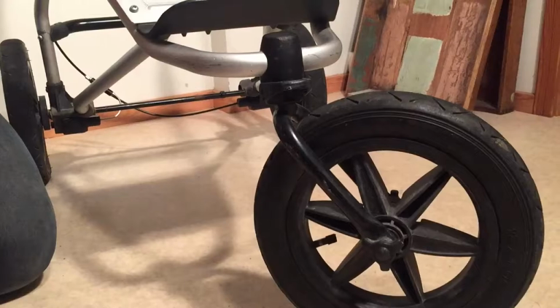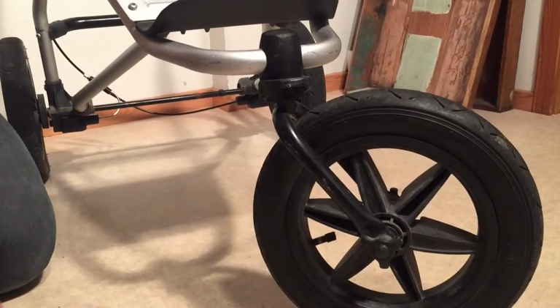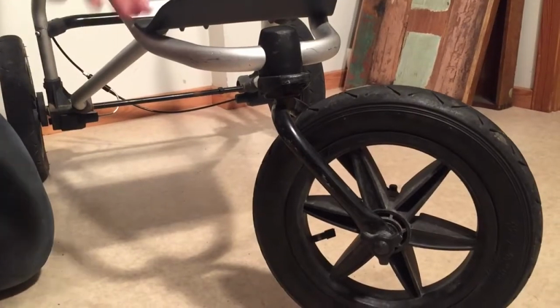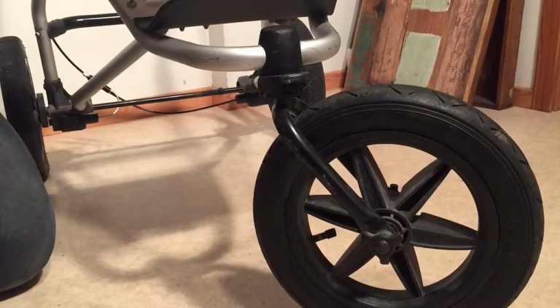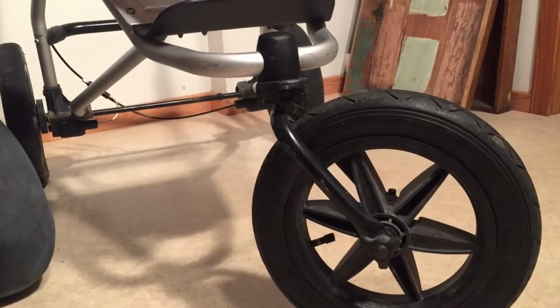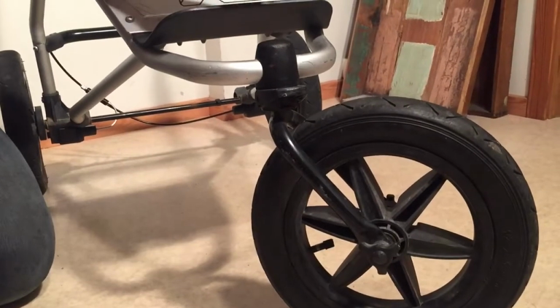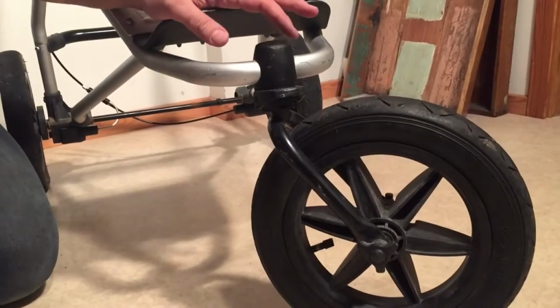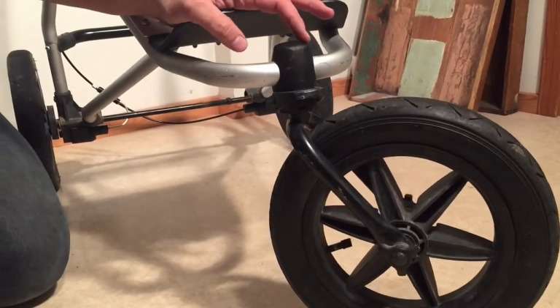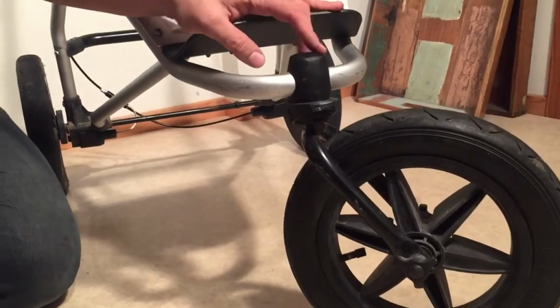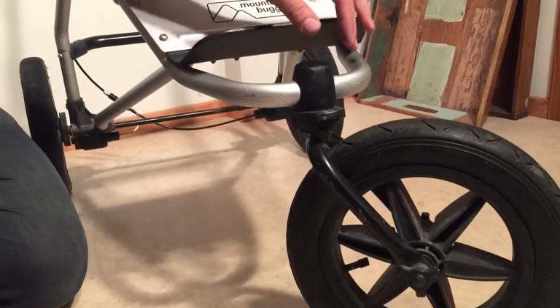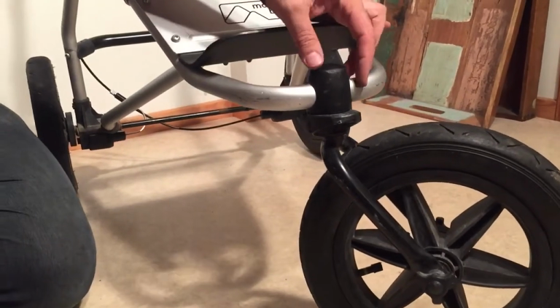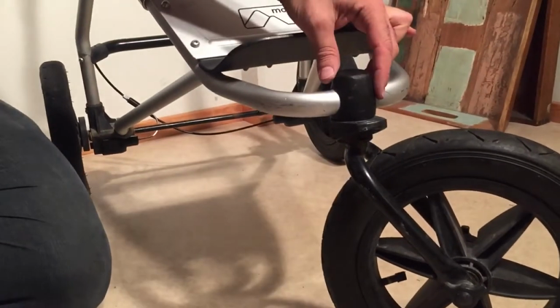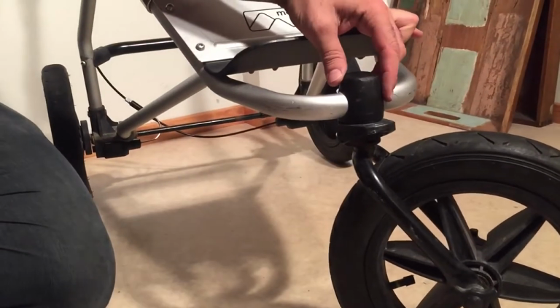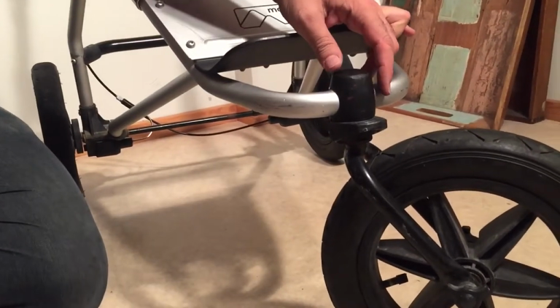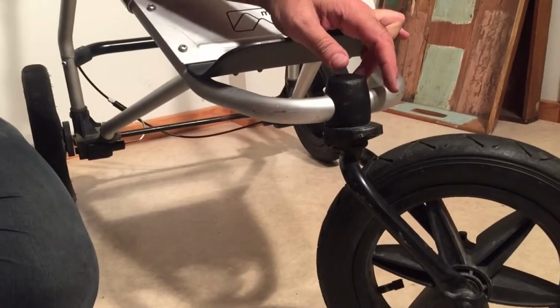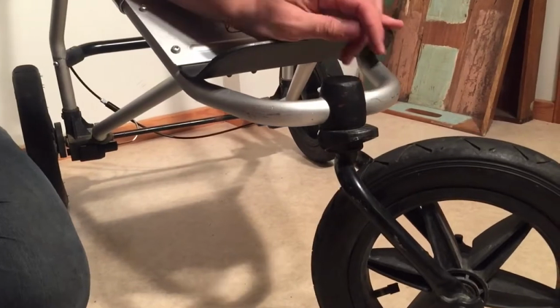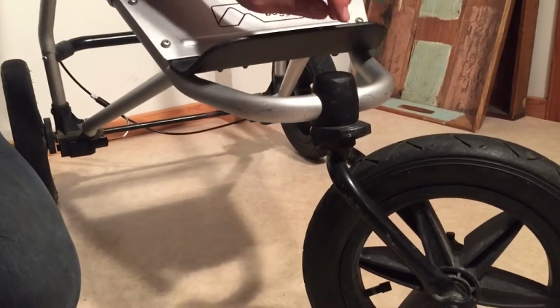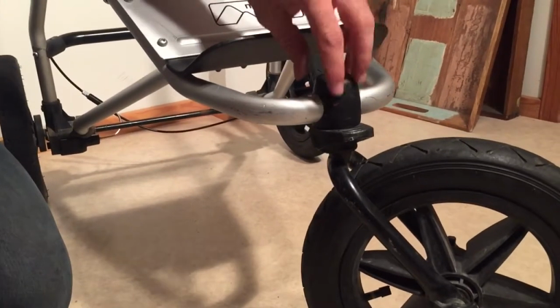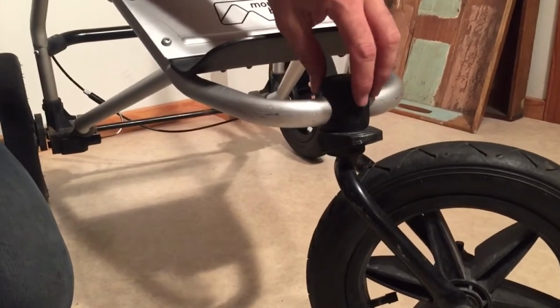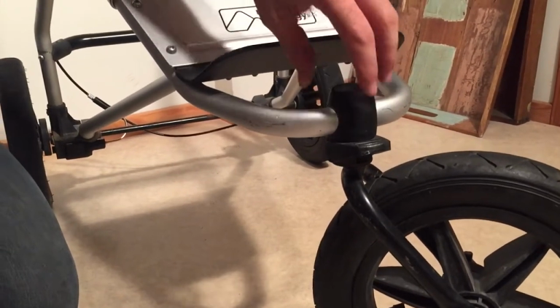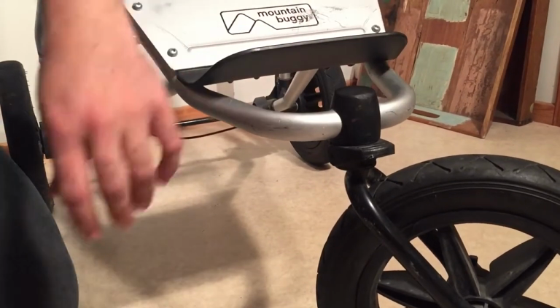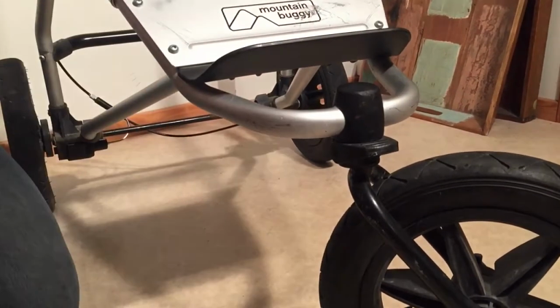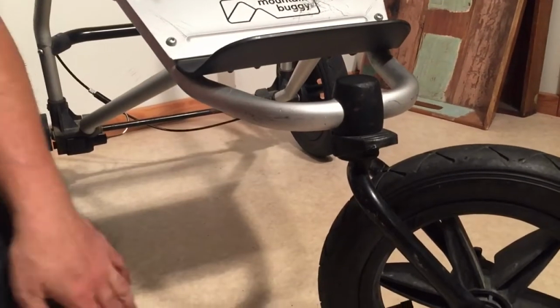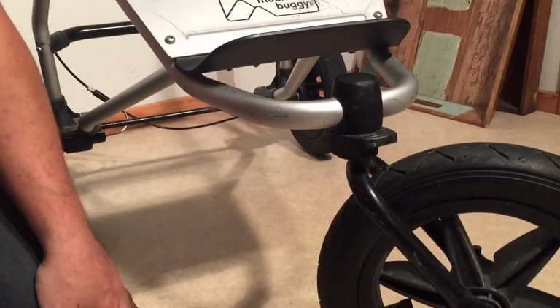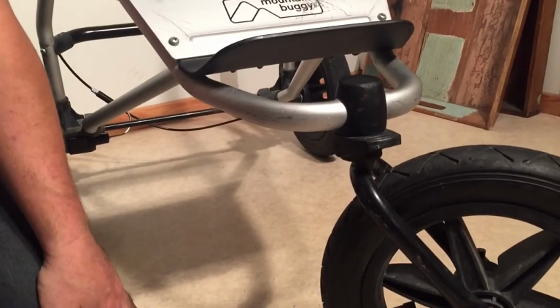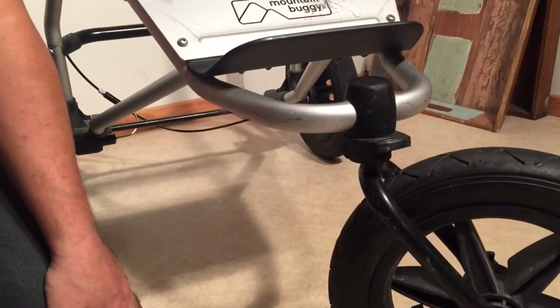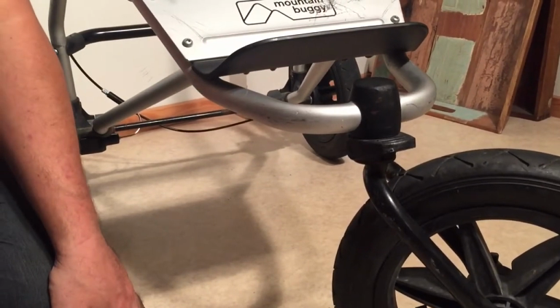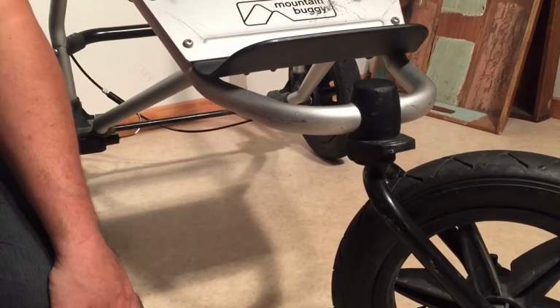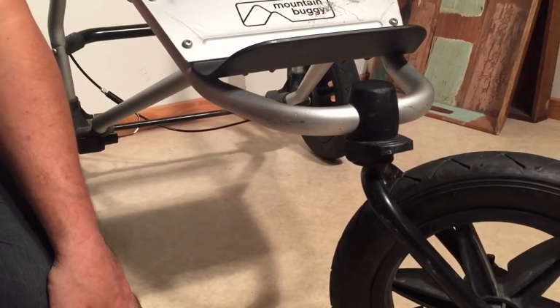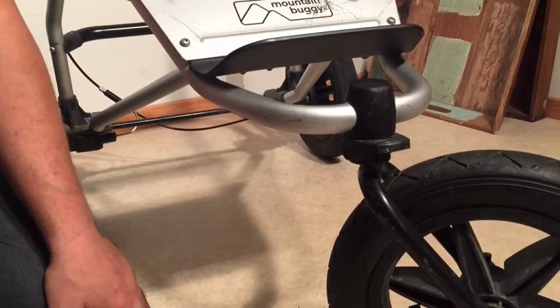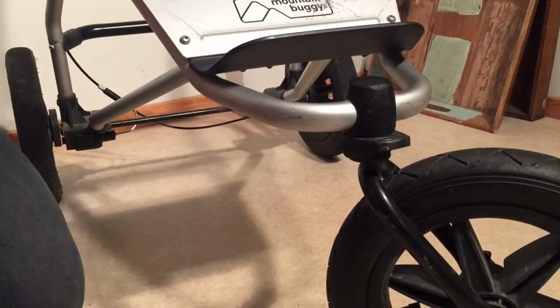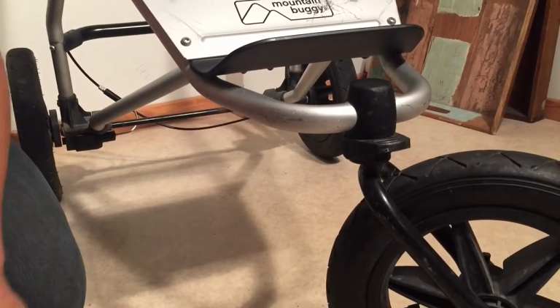This is a Mountain Buggy Urban Jungle — one of the current, newer models. Today we're going to show you how to open up the front end so that you can swap out parts or tighten it if necessary.